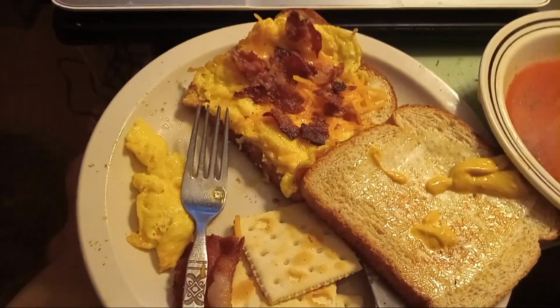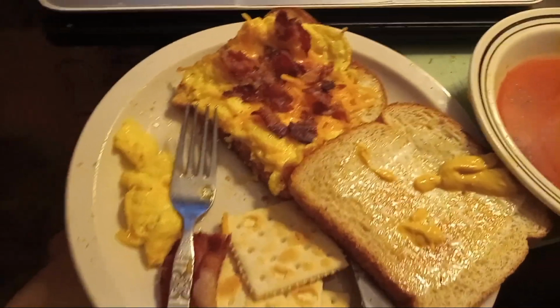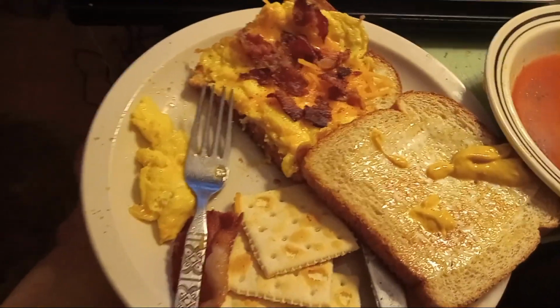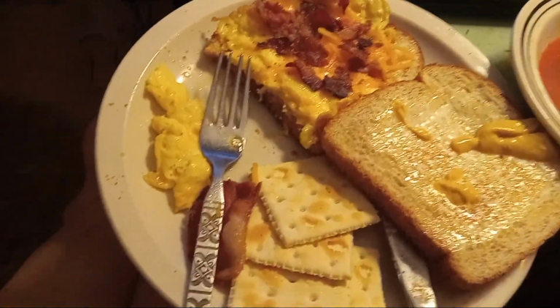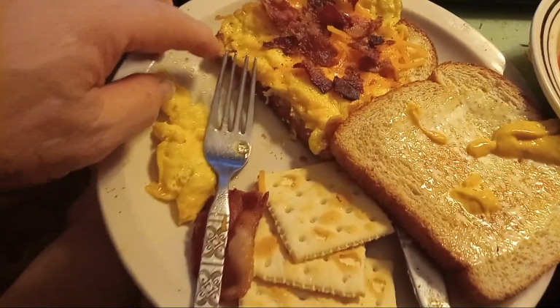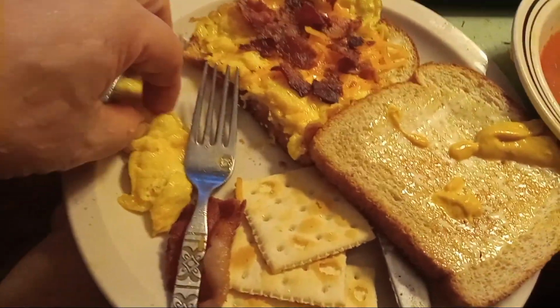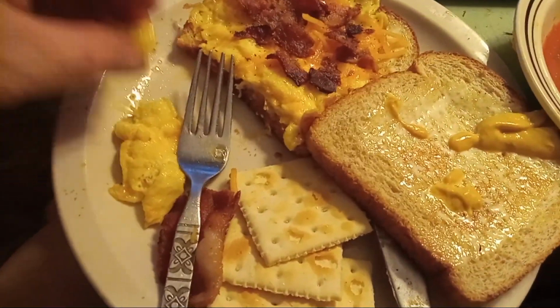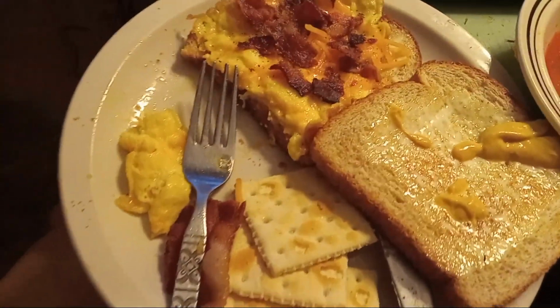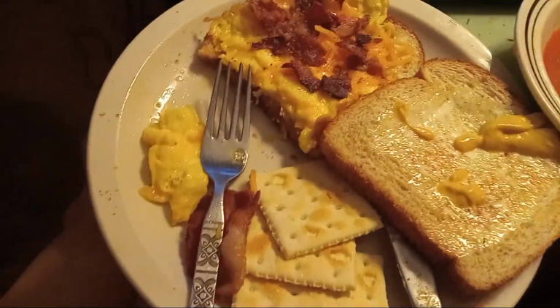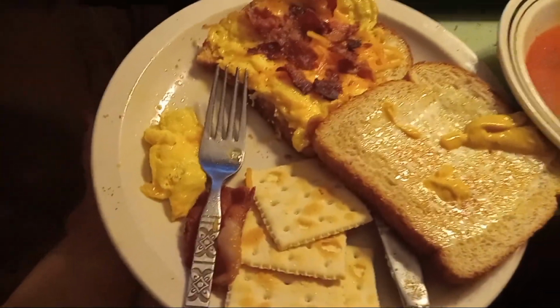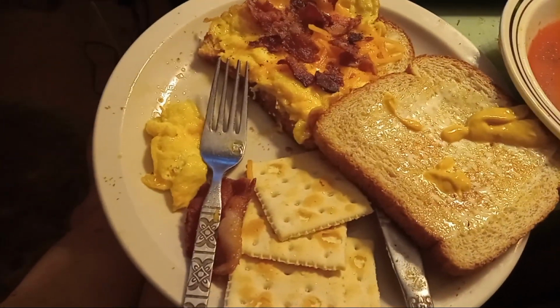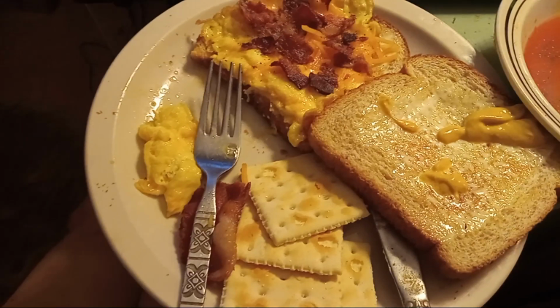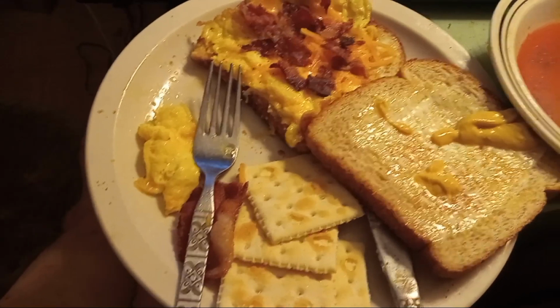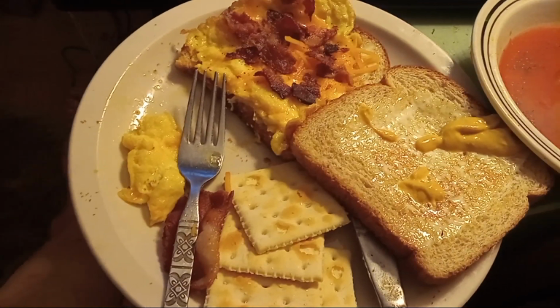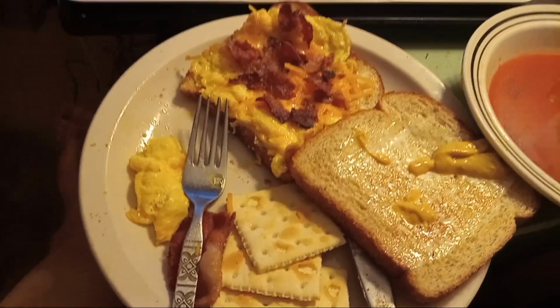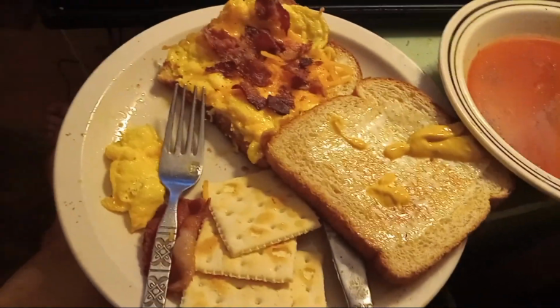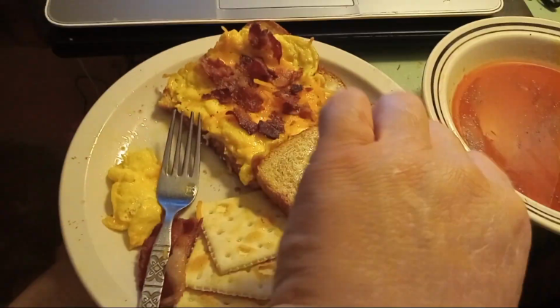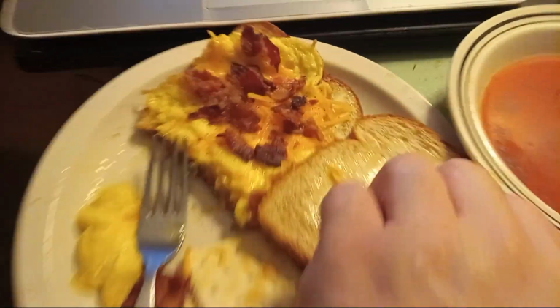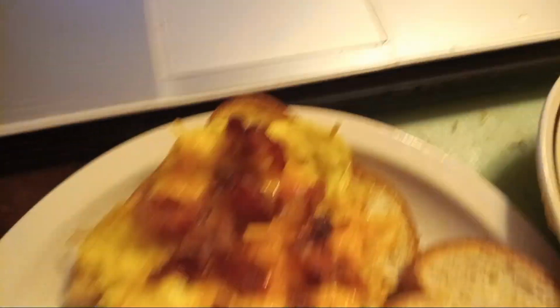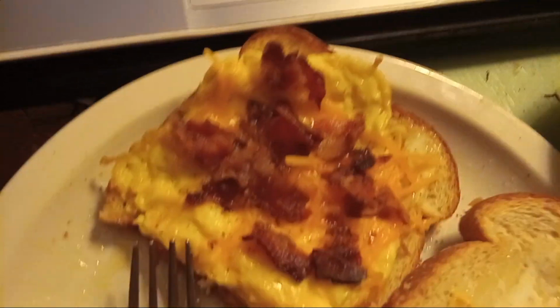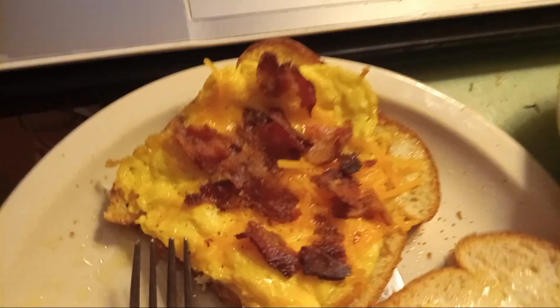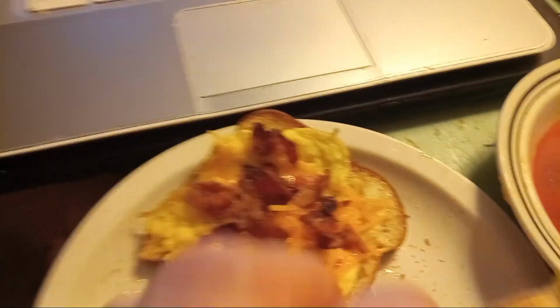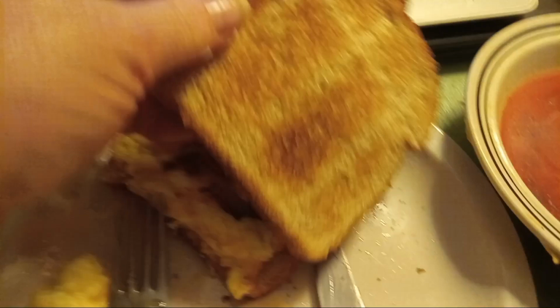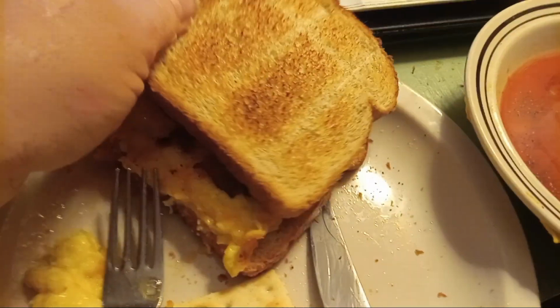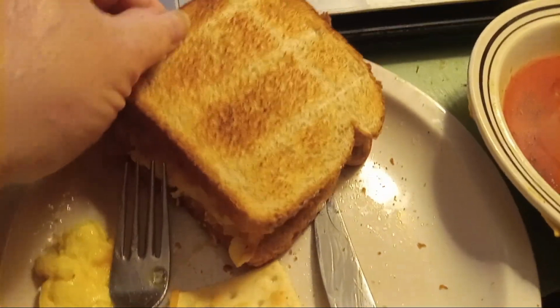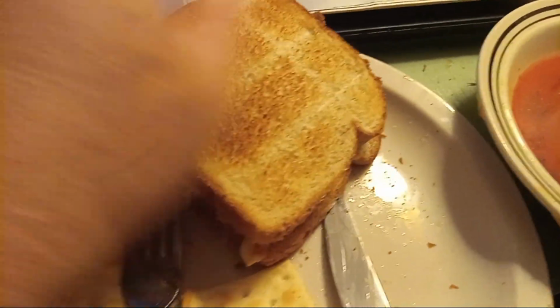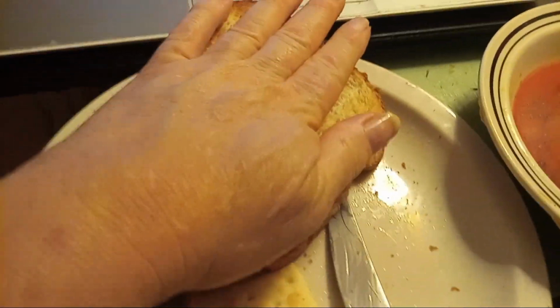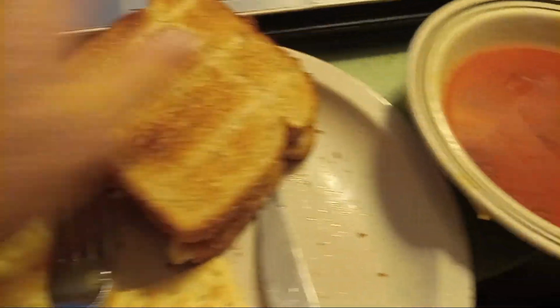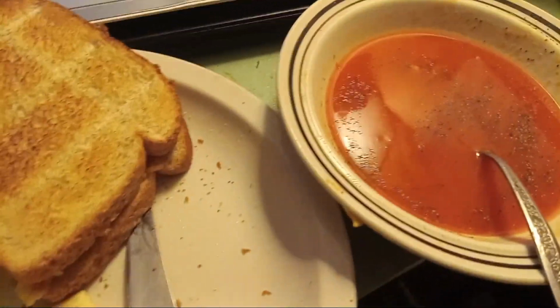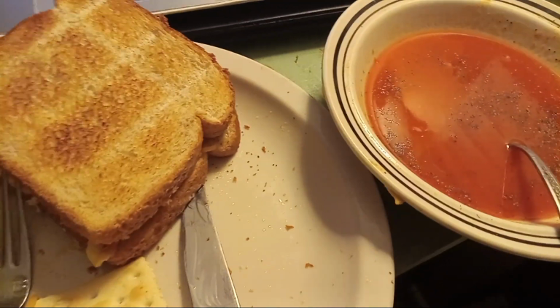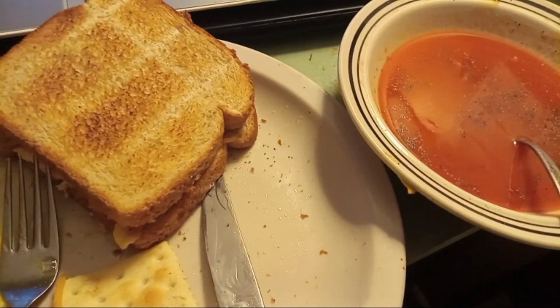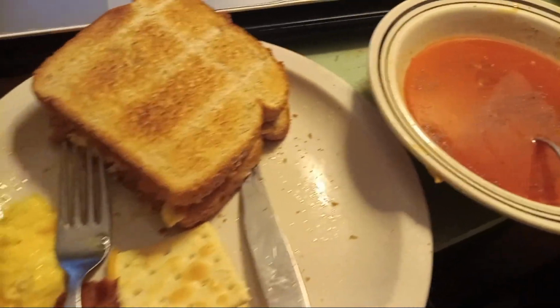Salt and pepper on that too. That's what we're having — just an egg sandwich. I think it's going to be pretty good with our soup. Catch you on the next one.